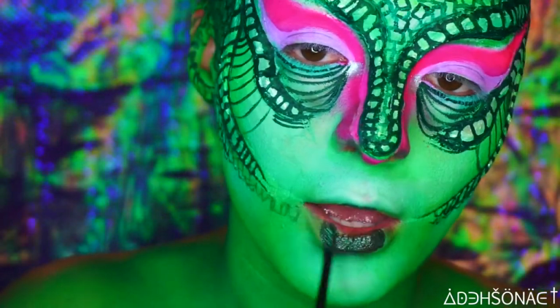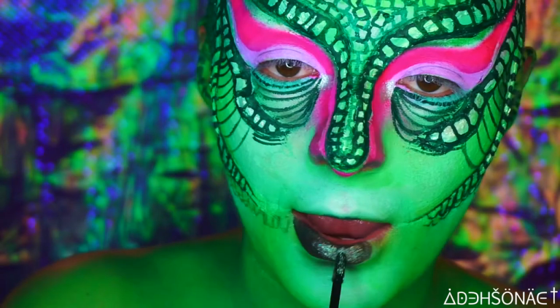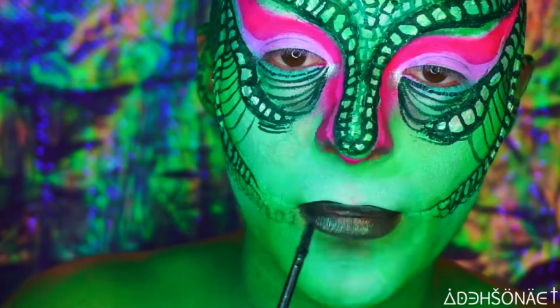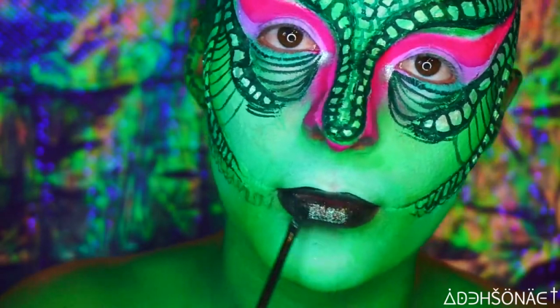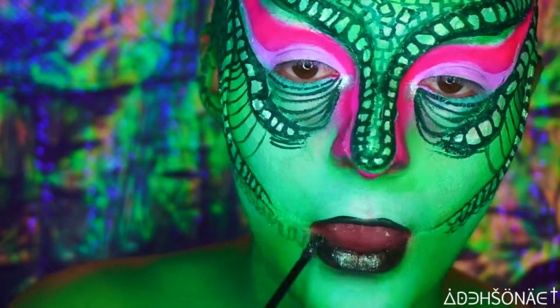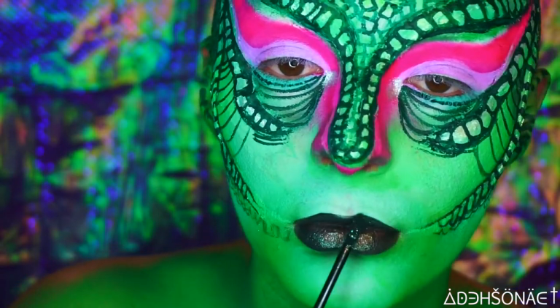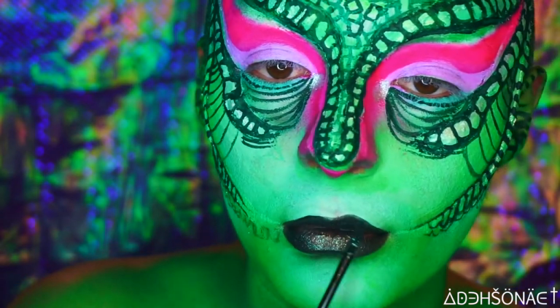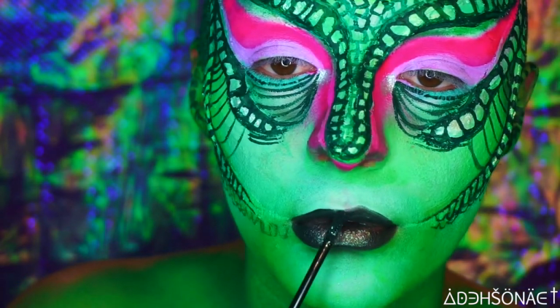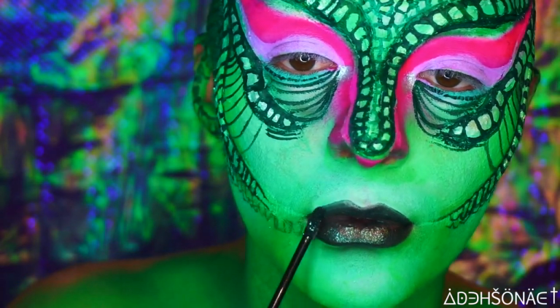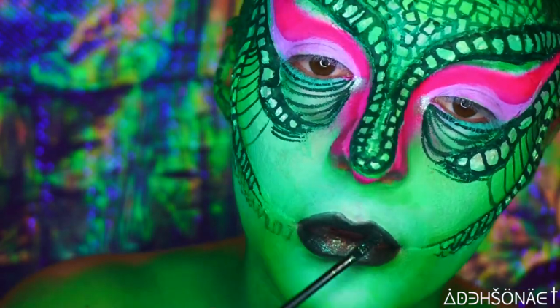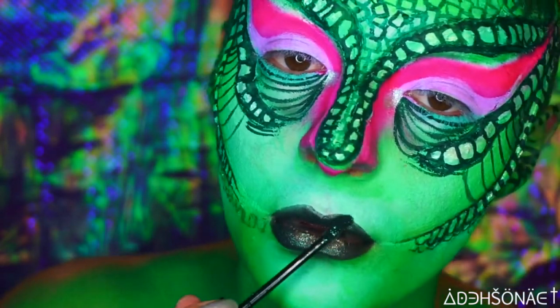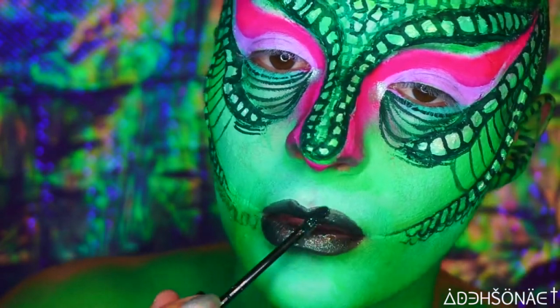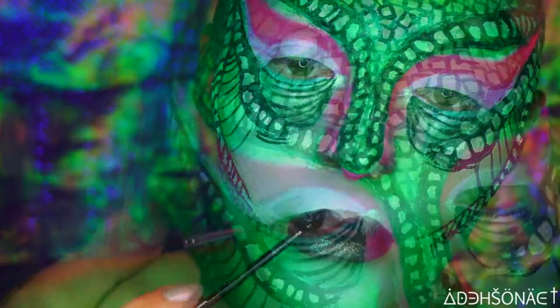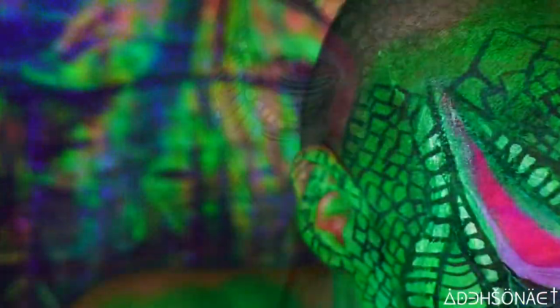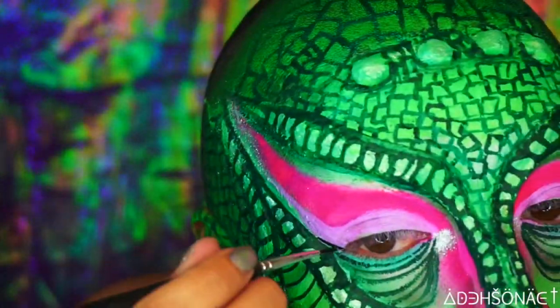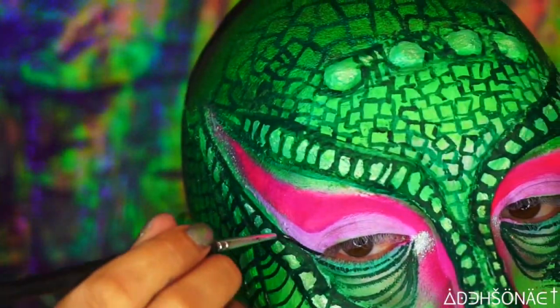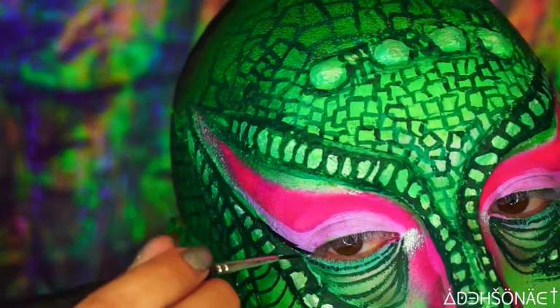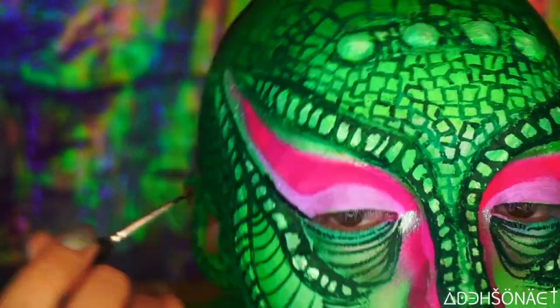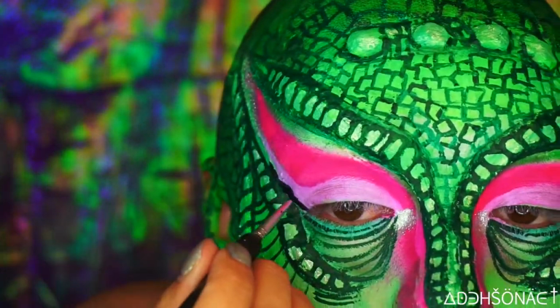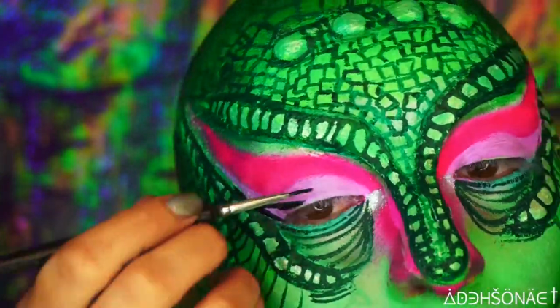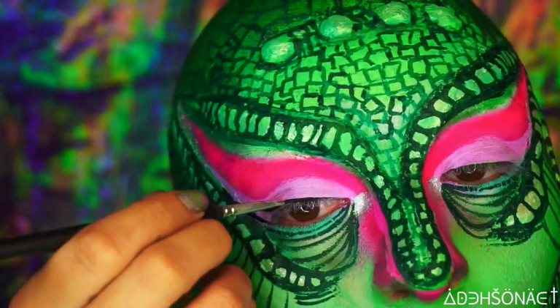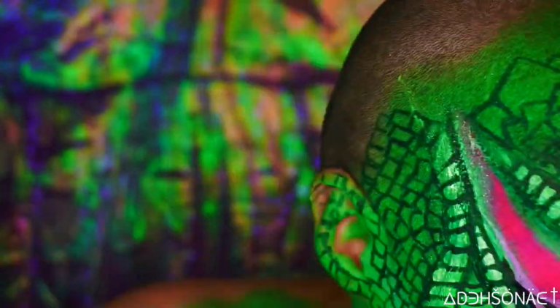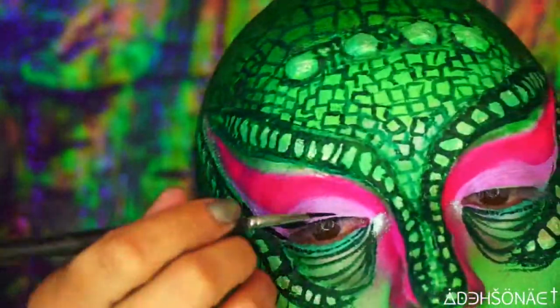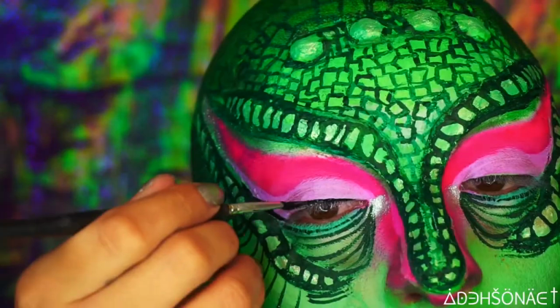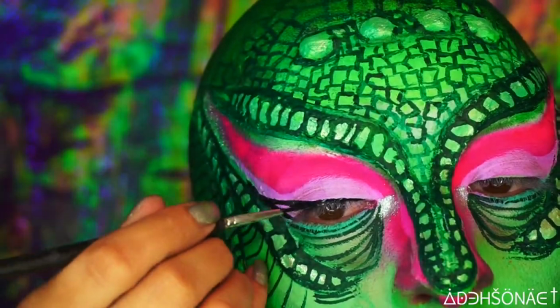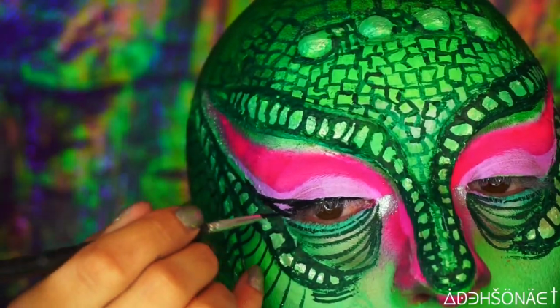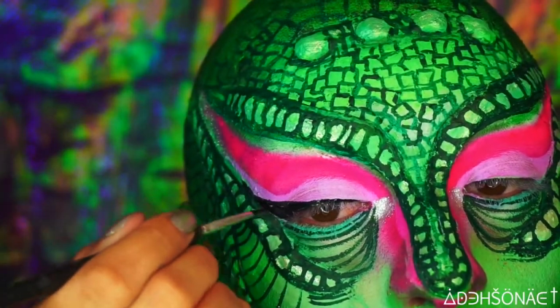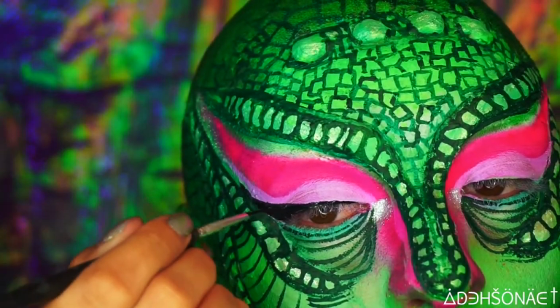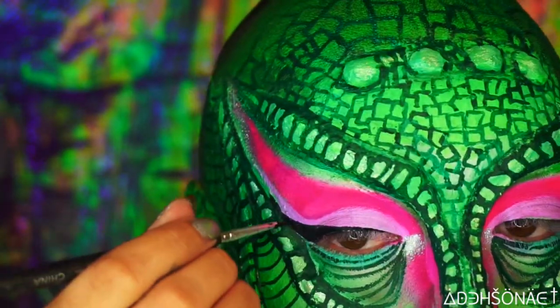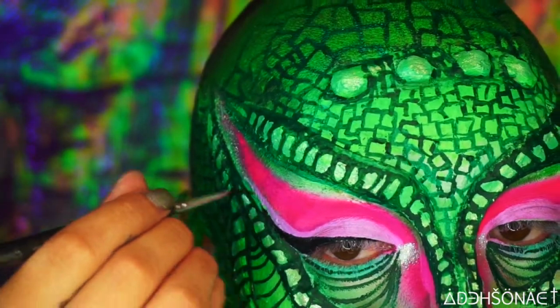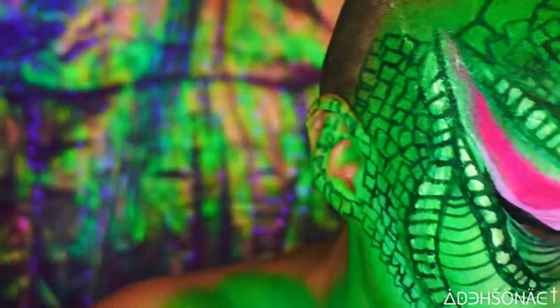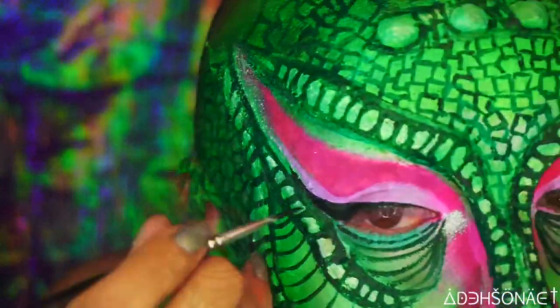For the lips, we used some eye dust from Black Moon Cosmetics in Martian and I applied a few layers just to make it a little bit more opaque. To line my lips, I used a little bit of some water-activated paint in black and just followed the same shape.